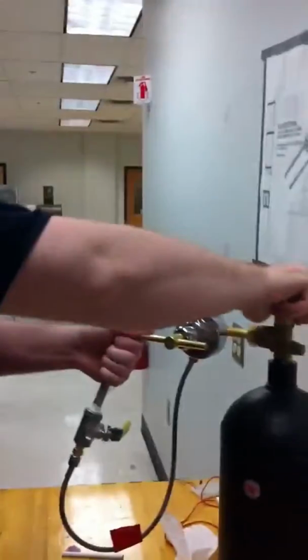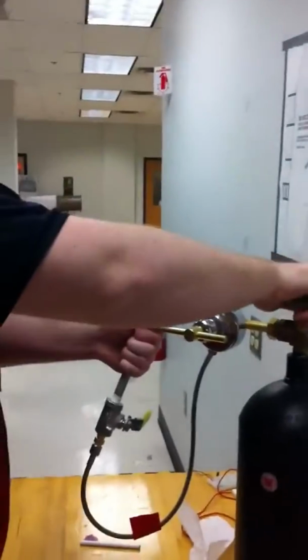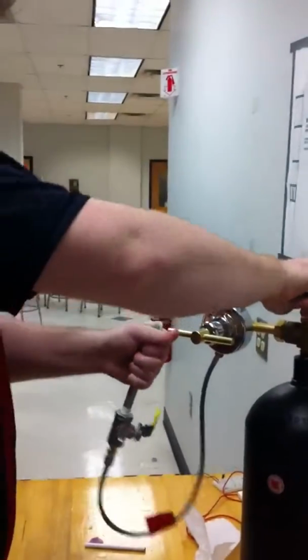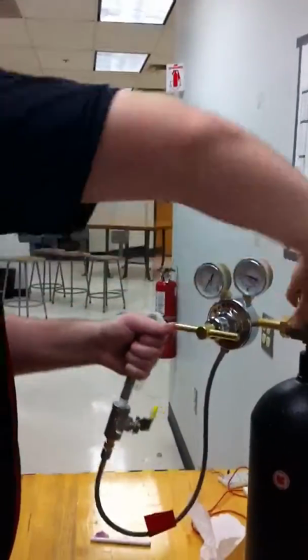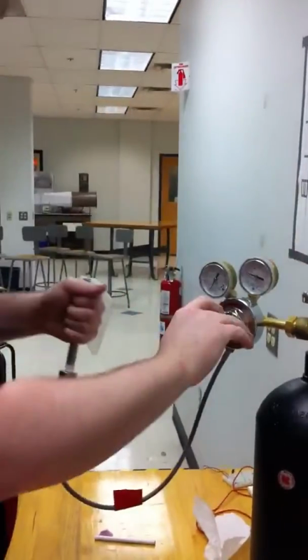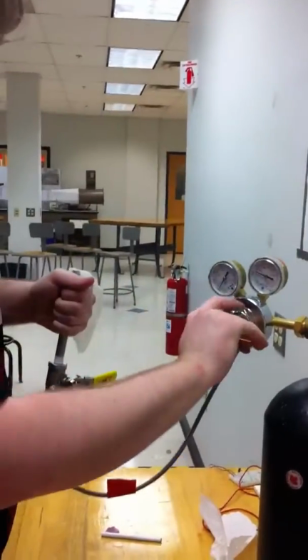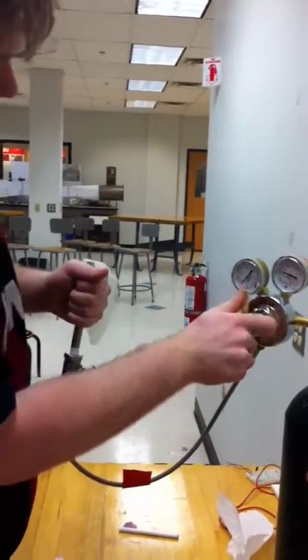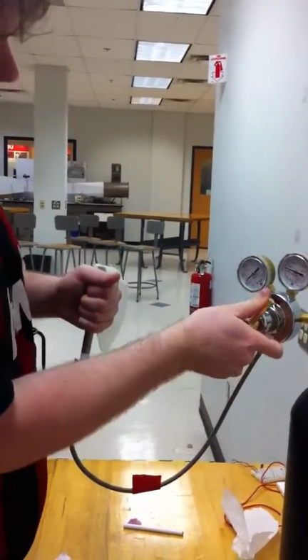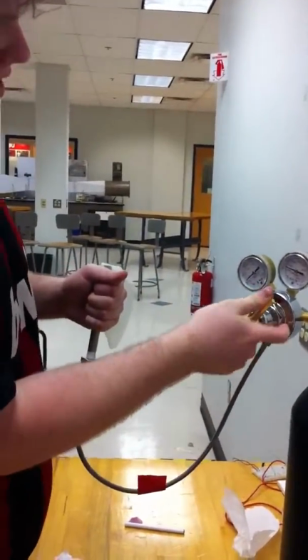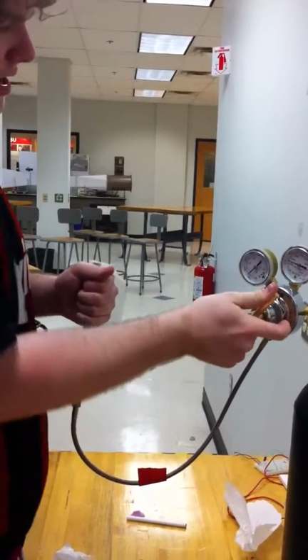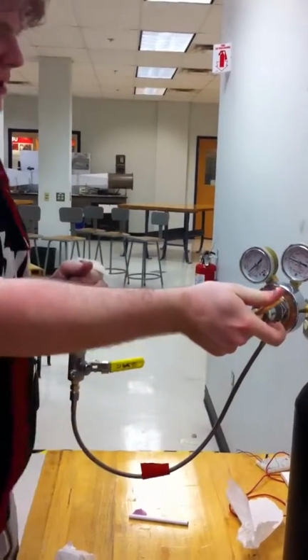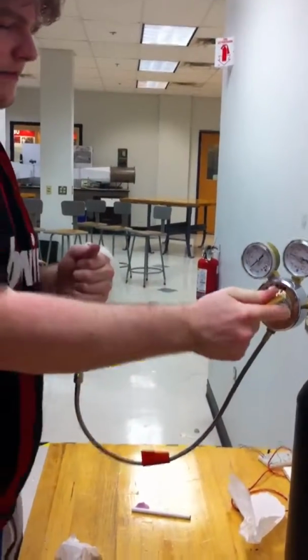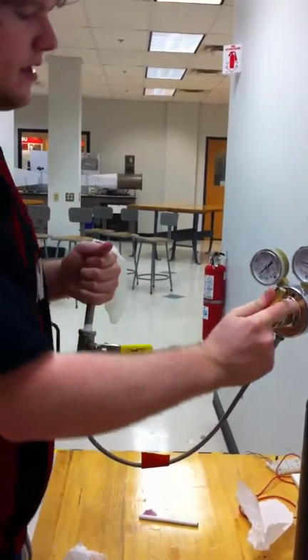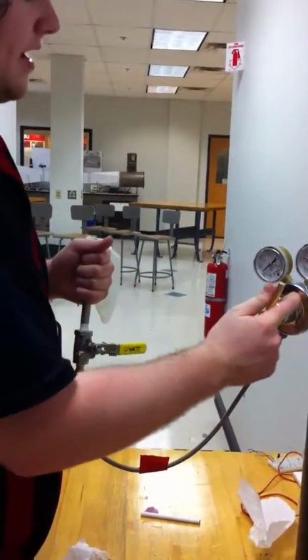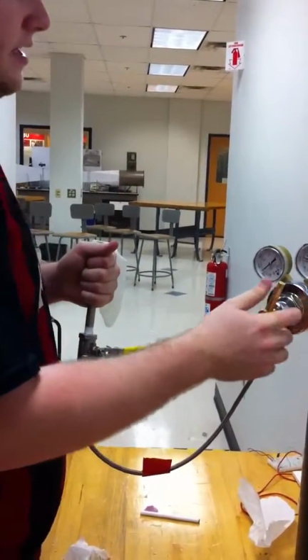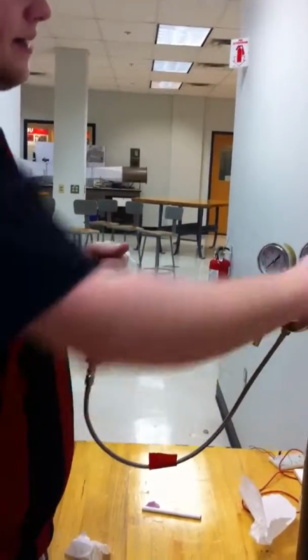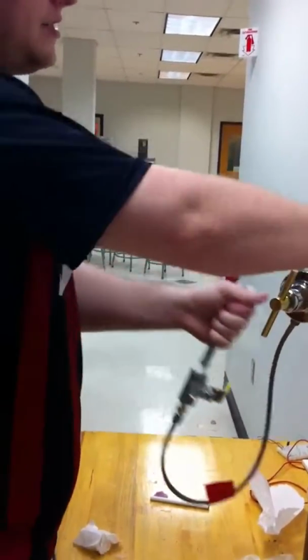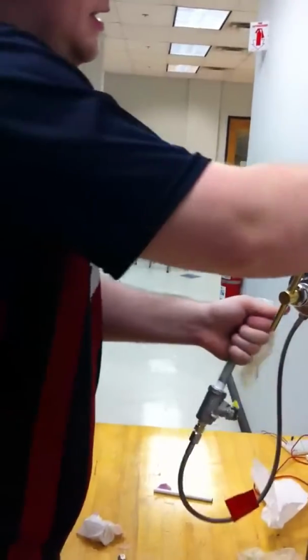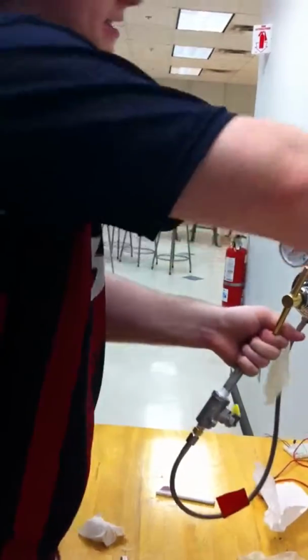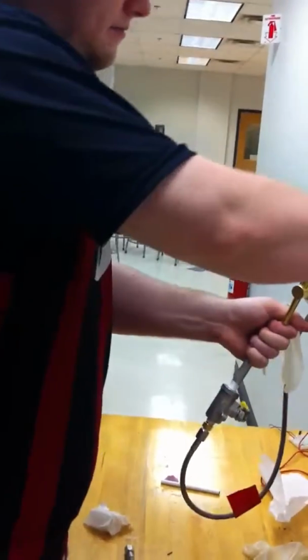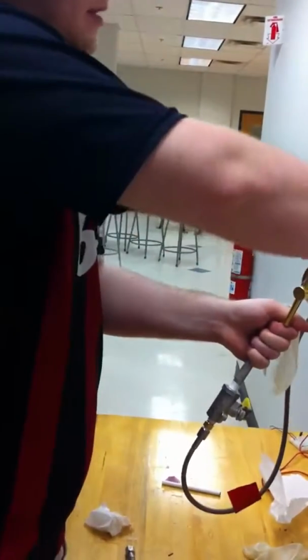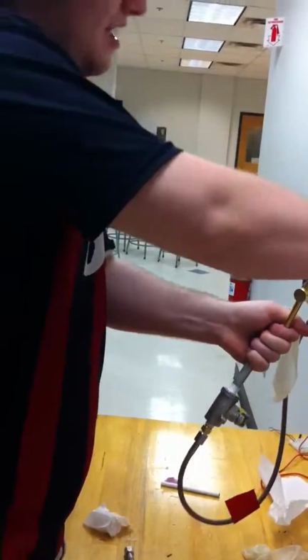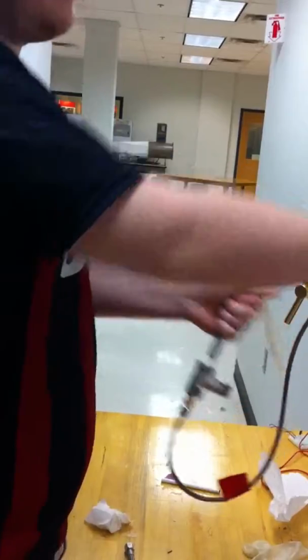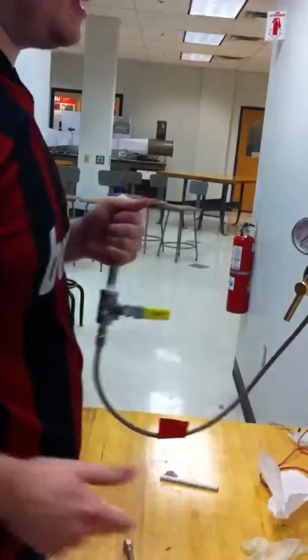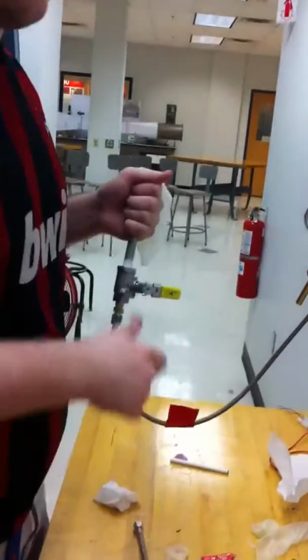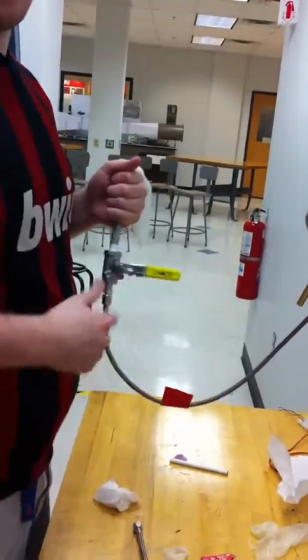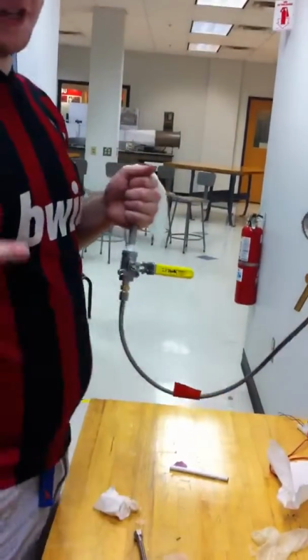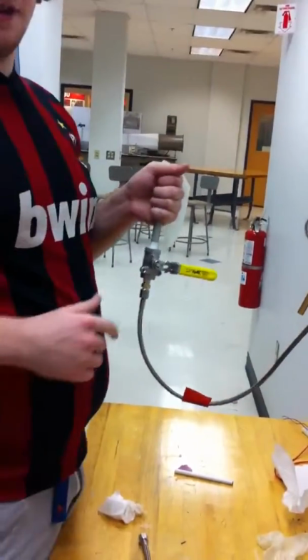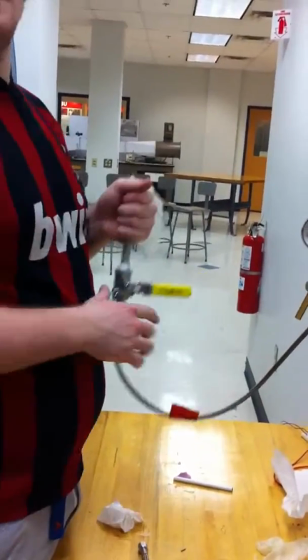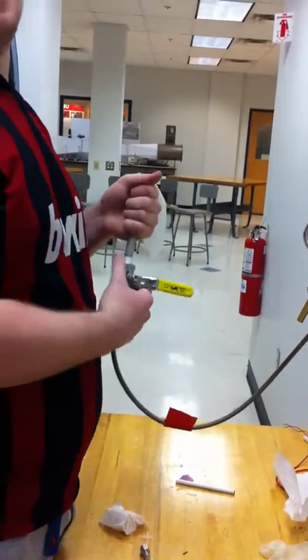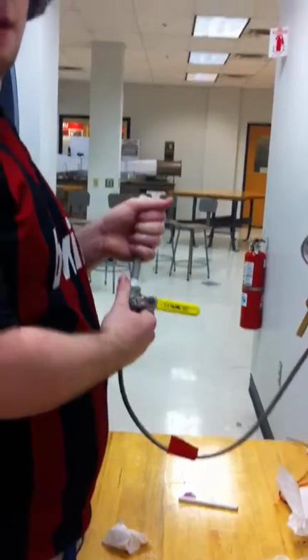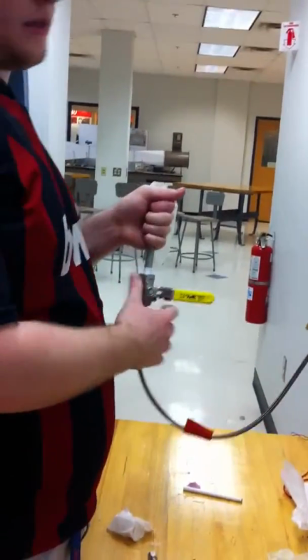So this is inrush pressure at 200 psi, which is what we had before. I thought it was 100 psi before. It was 100 psi for the inrush that didn't blow it up. I don't want to blow it up.